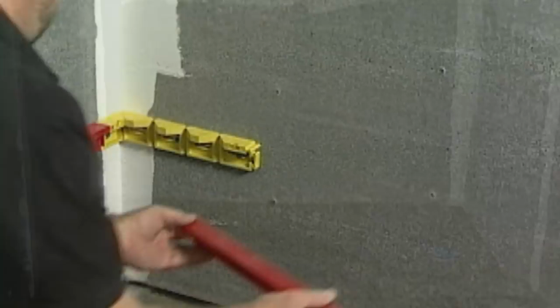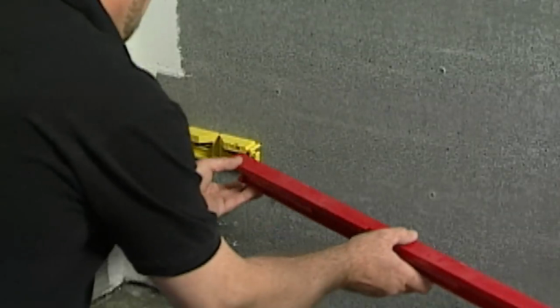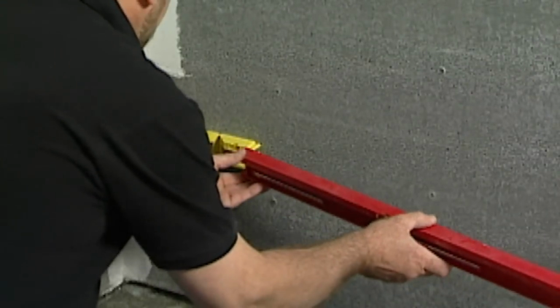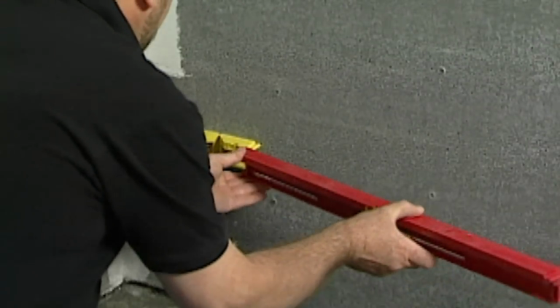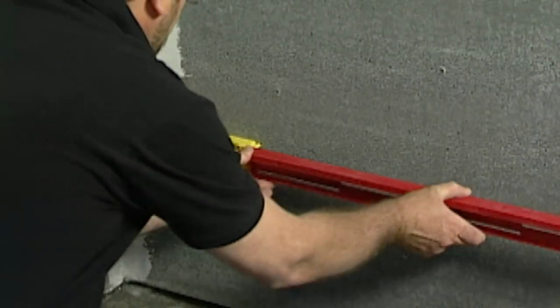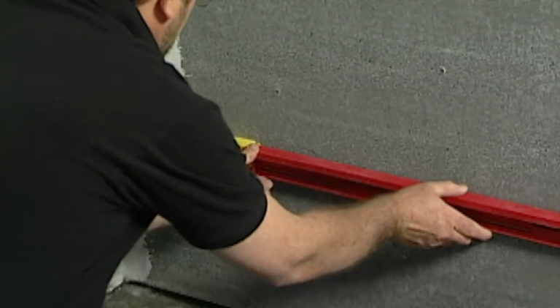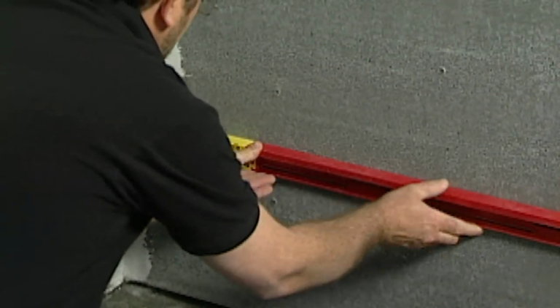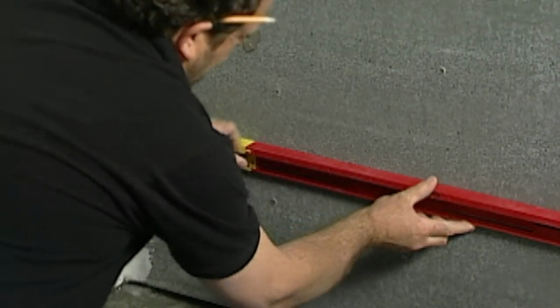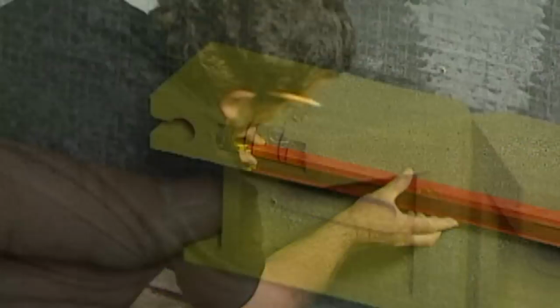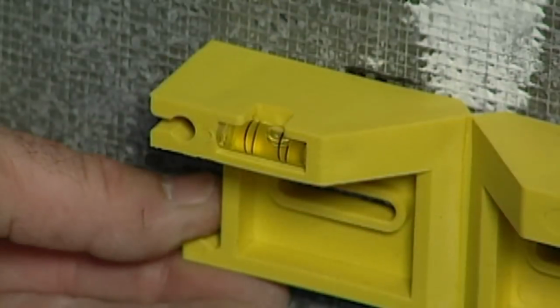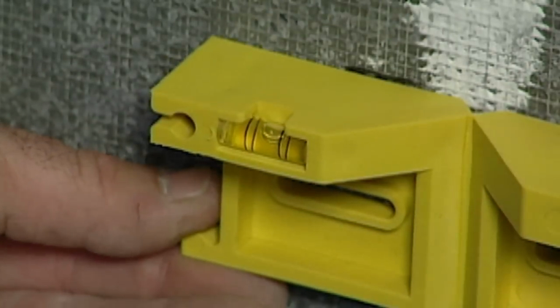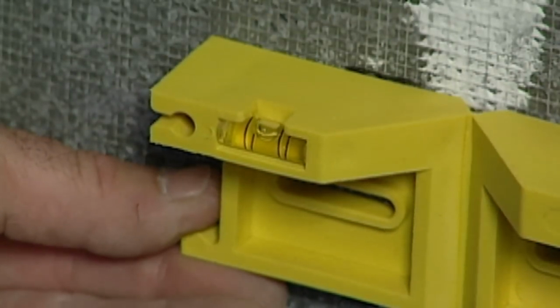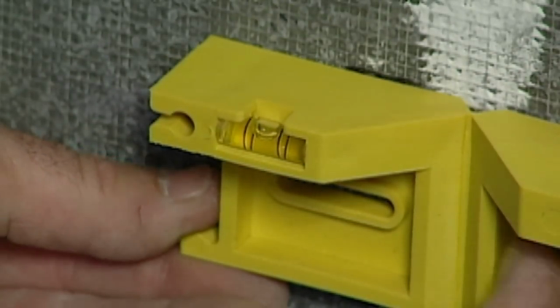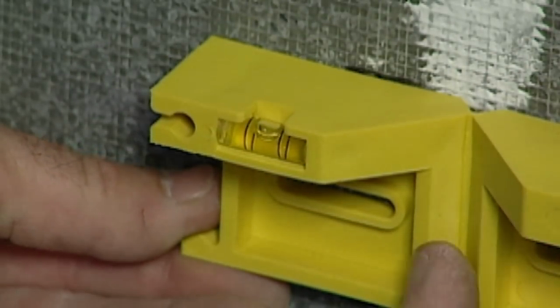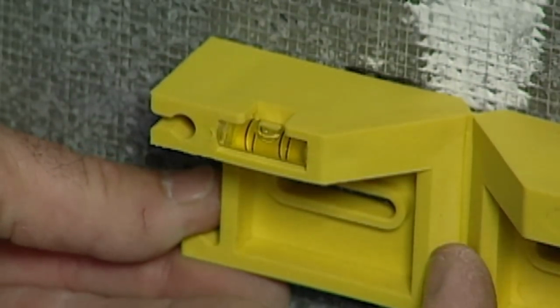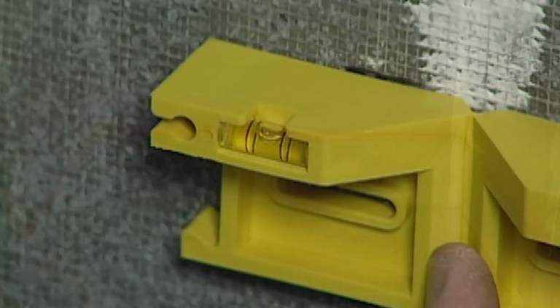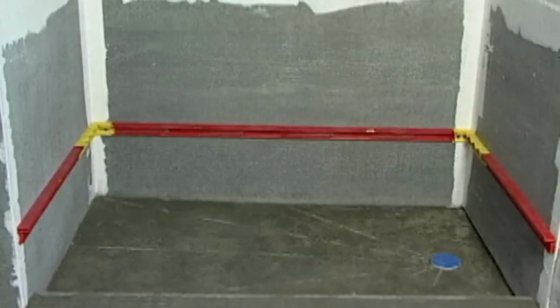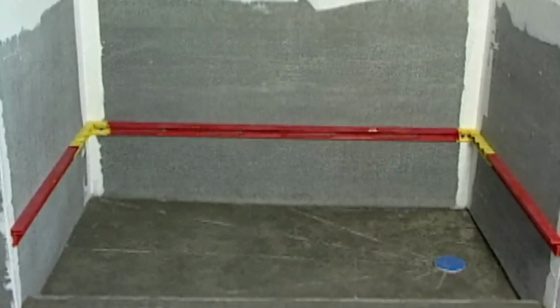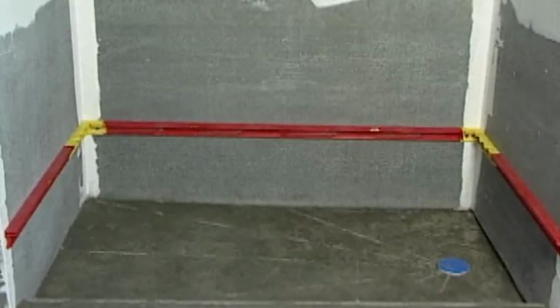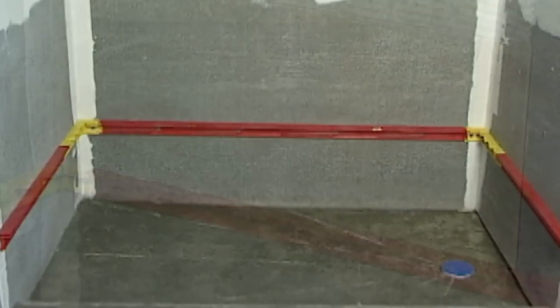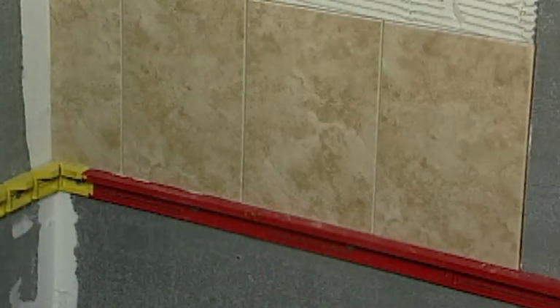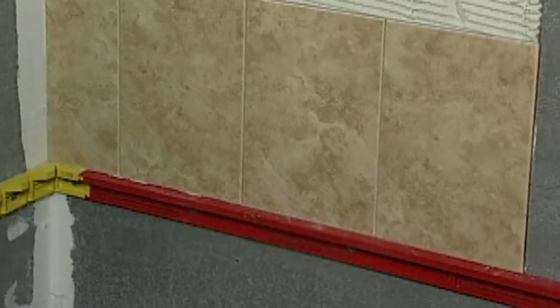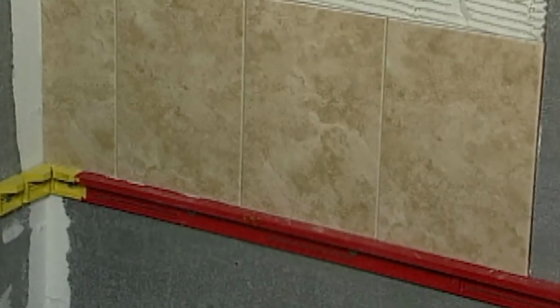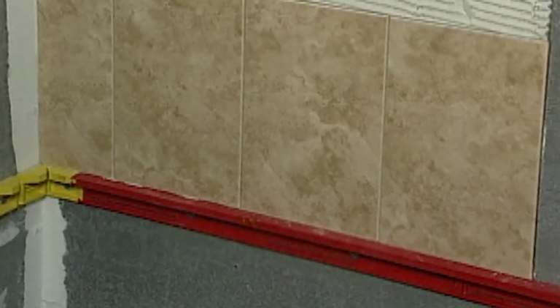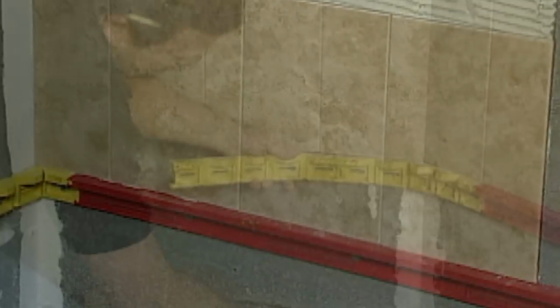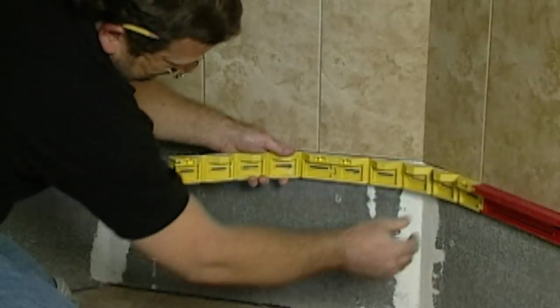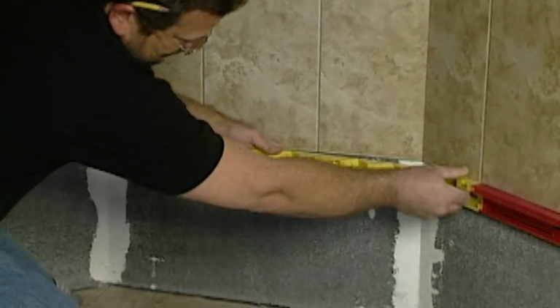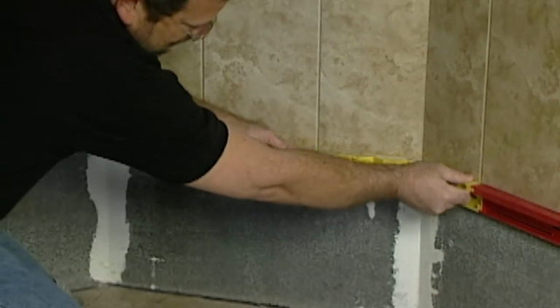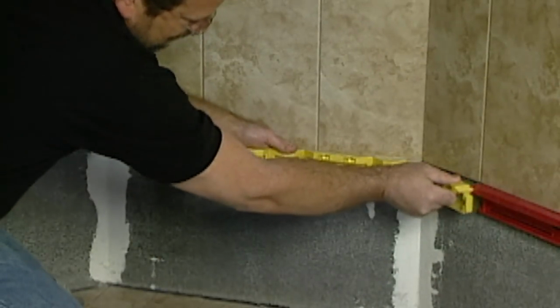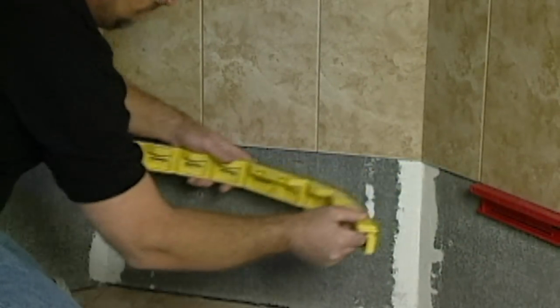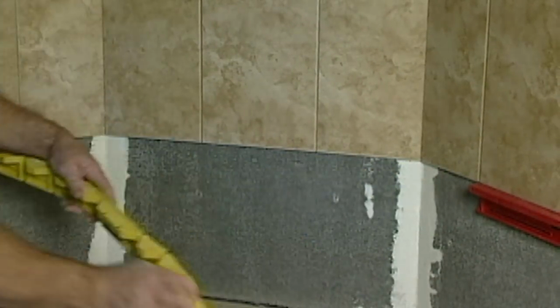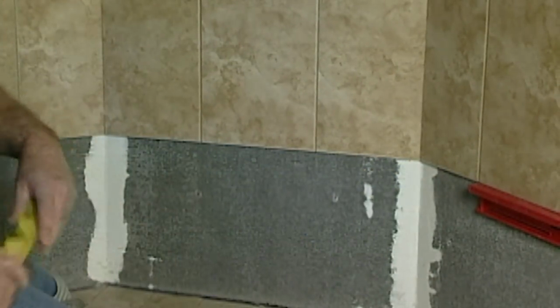The company also makes Stringa Level, a continuous stringer with built-in leveling bubbles designed to position and support large format tile vertically. The stringer is removable and reusable.